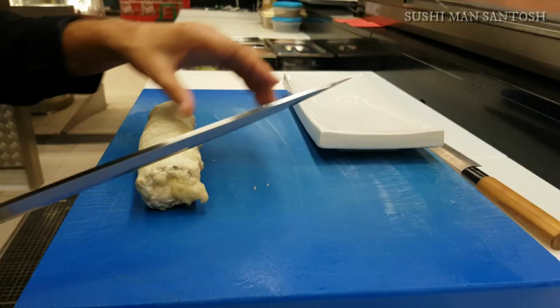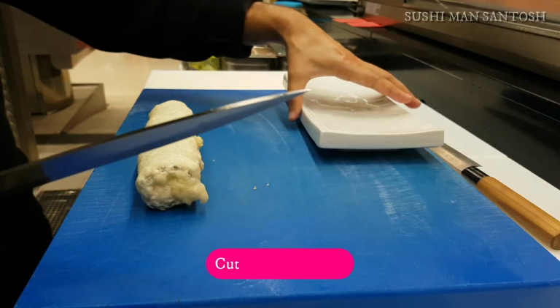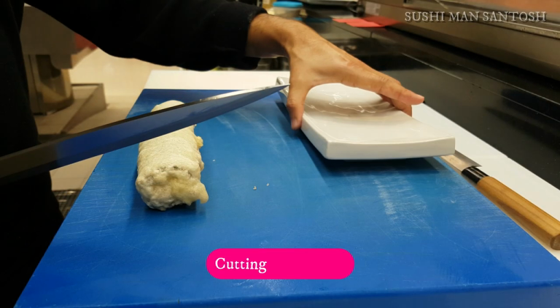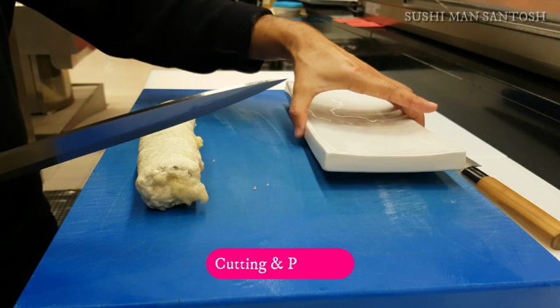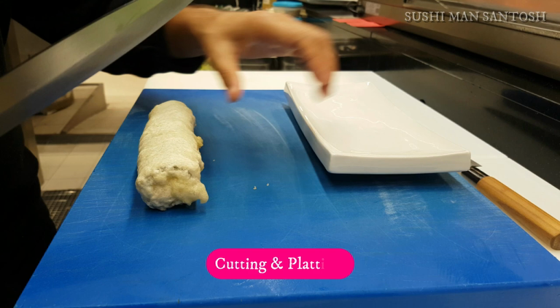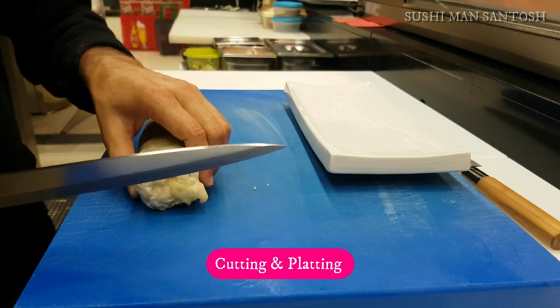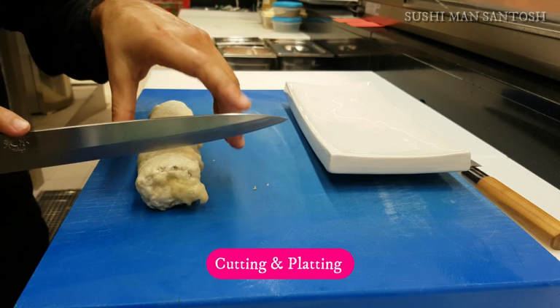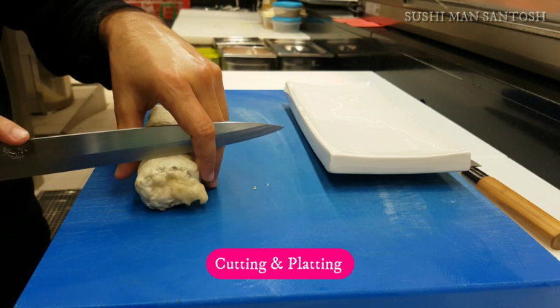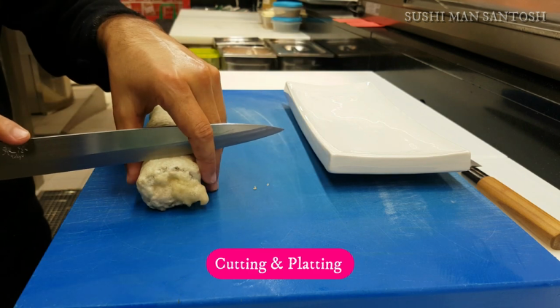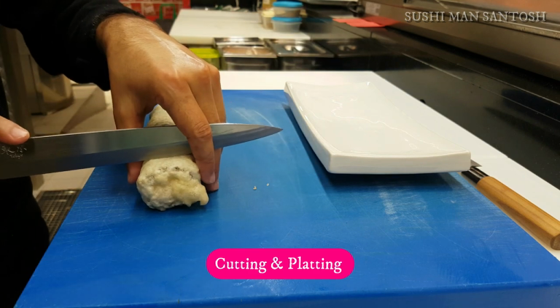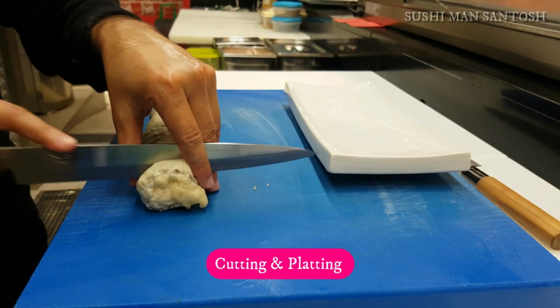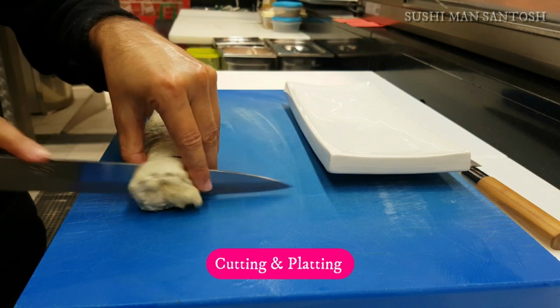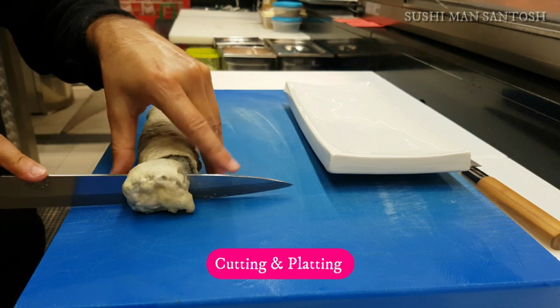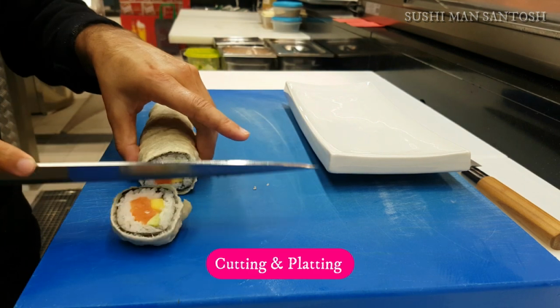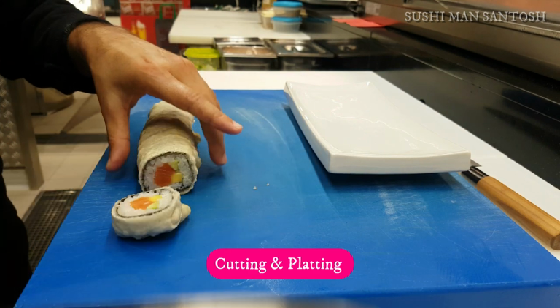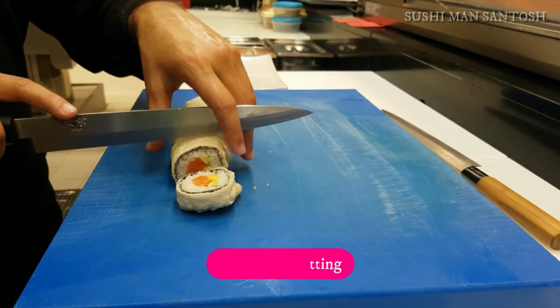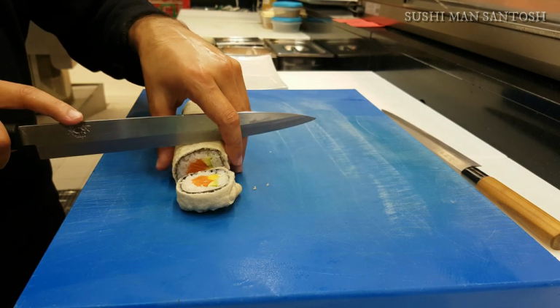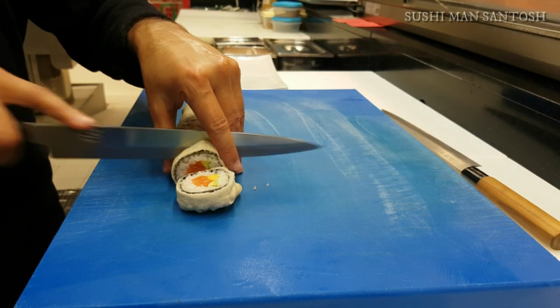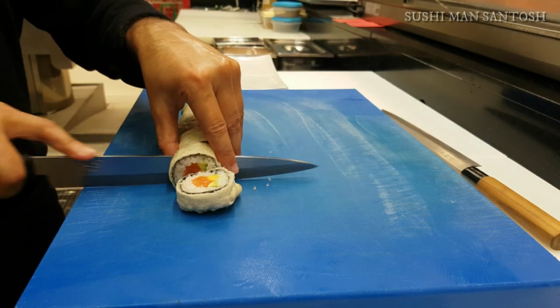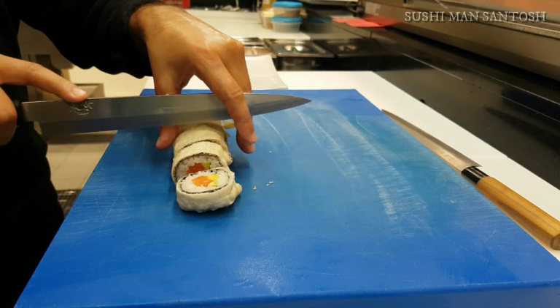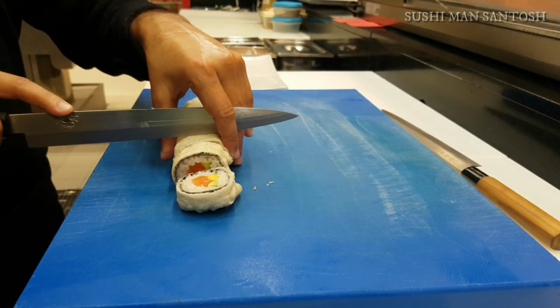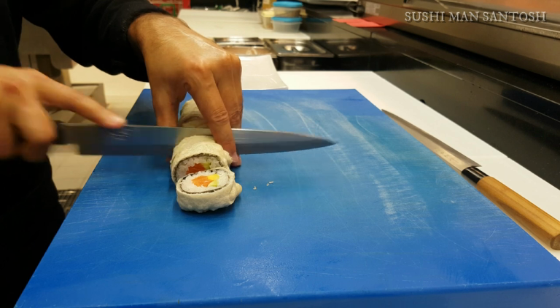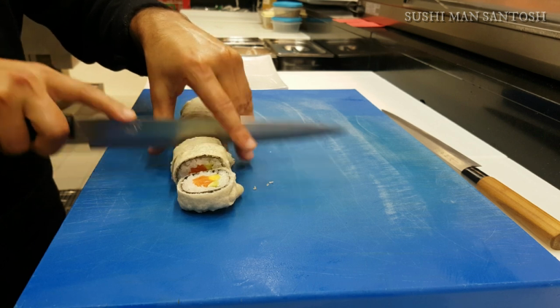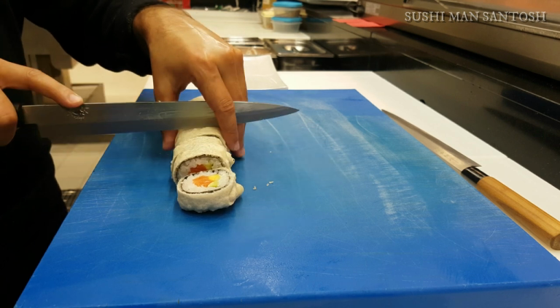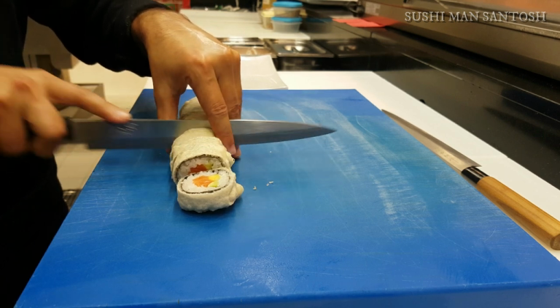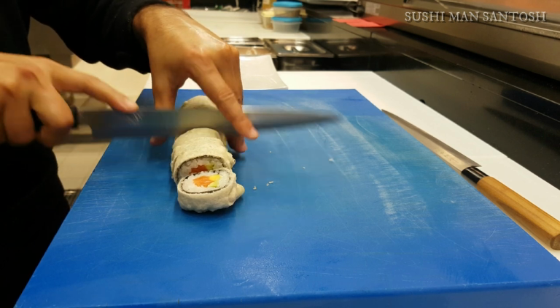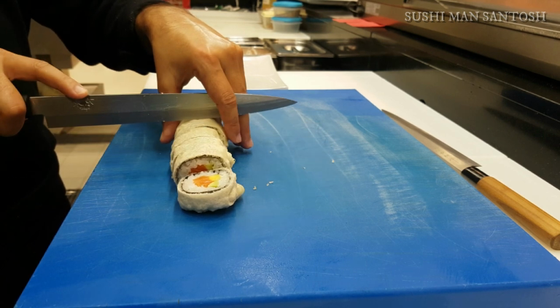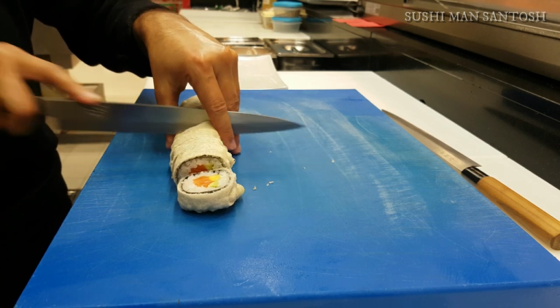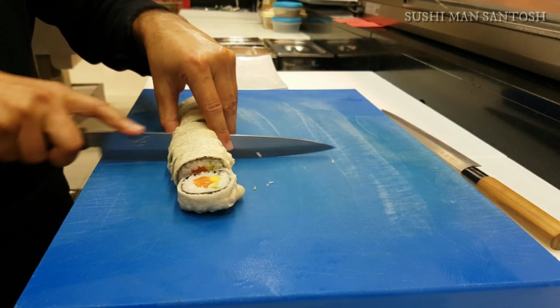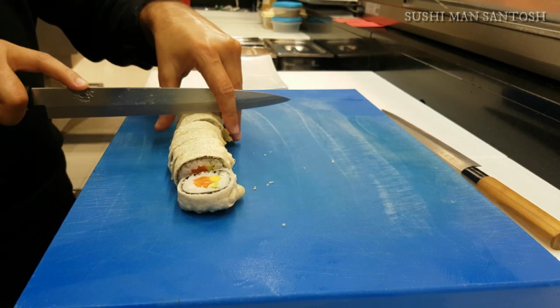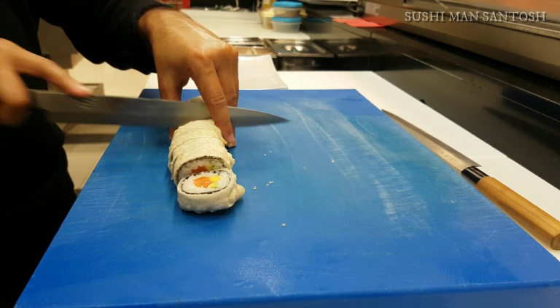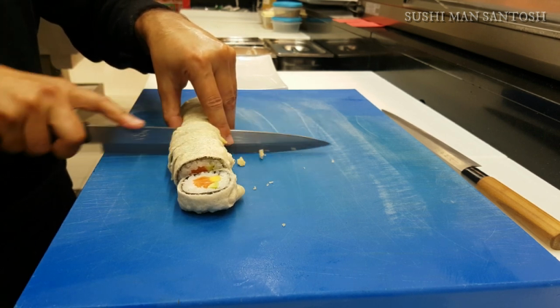Let's begin the final part — cutting and plating. When you cut the sushi roll, make sure the pieces are not too big to bite. Yes, it's really crunchy — you can hear the sound!